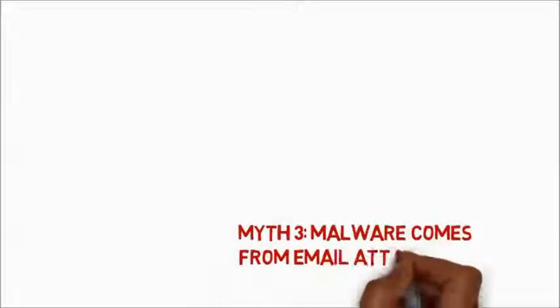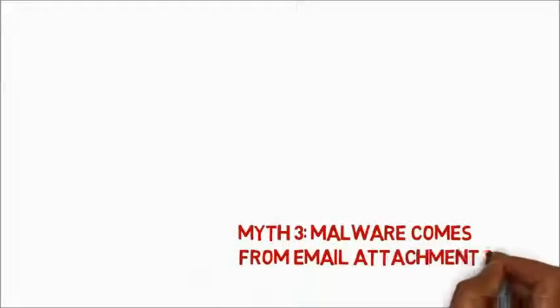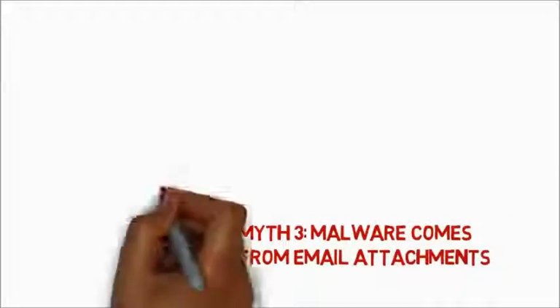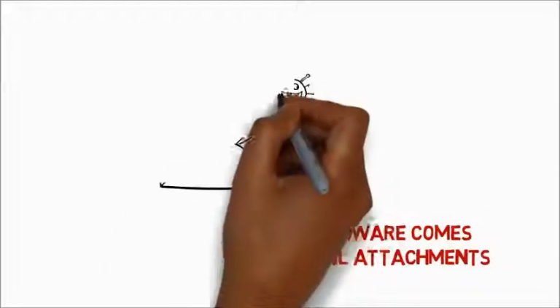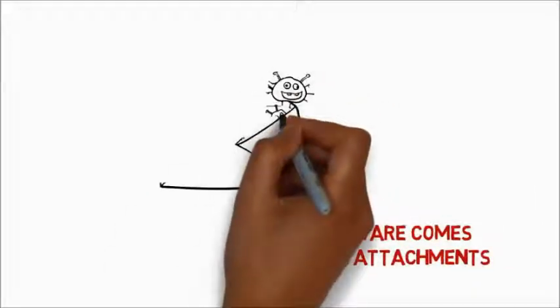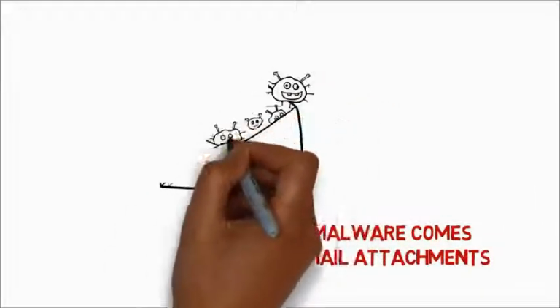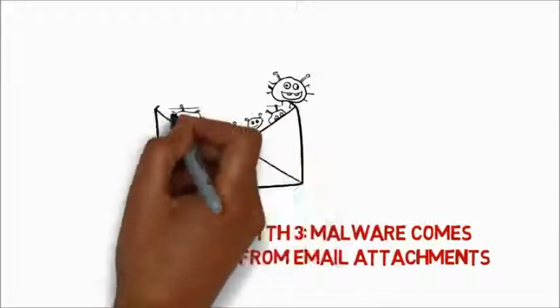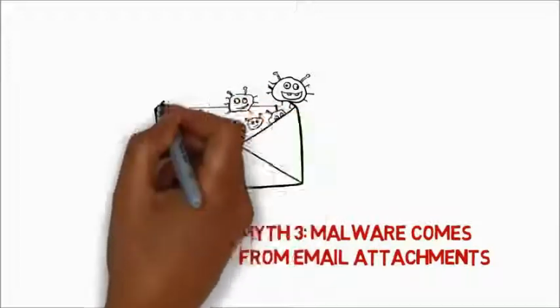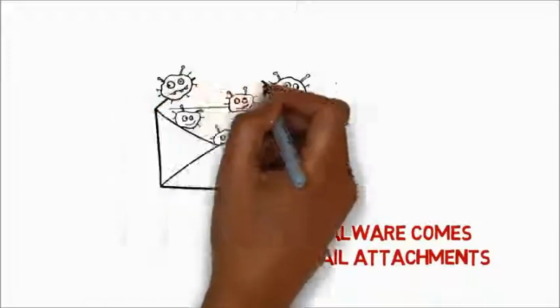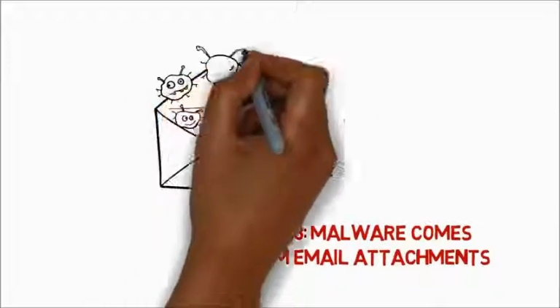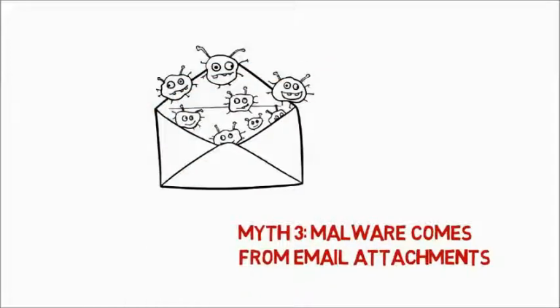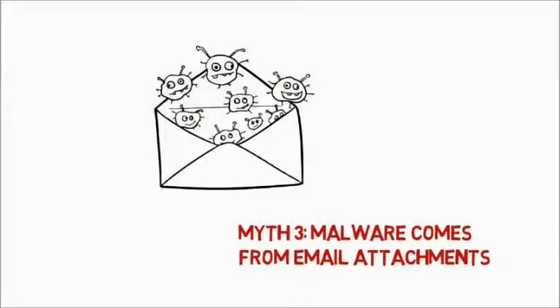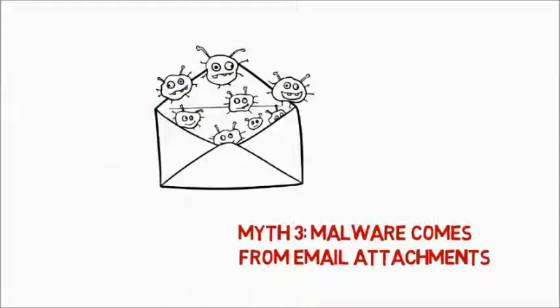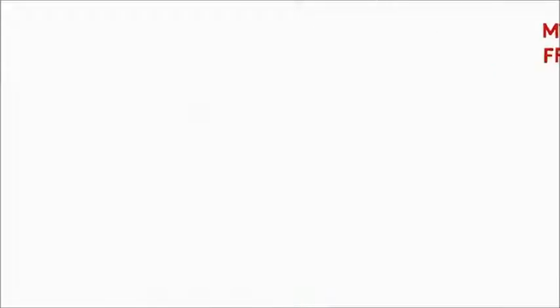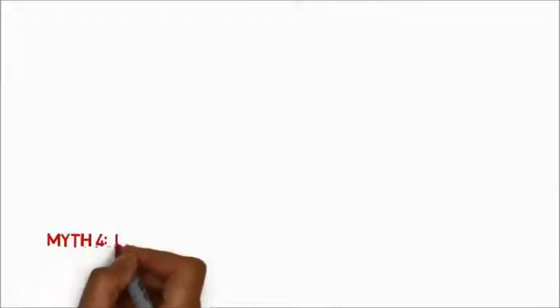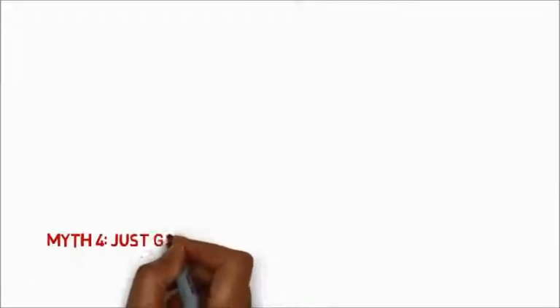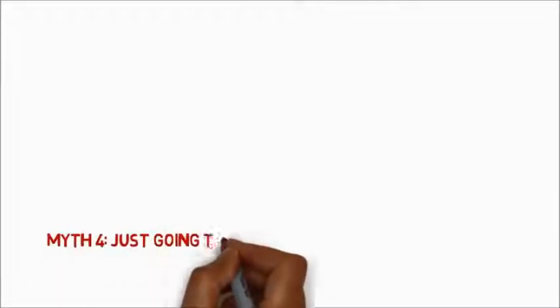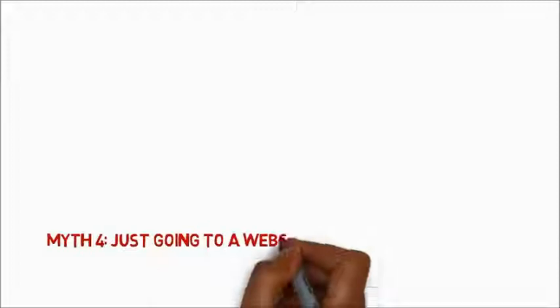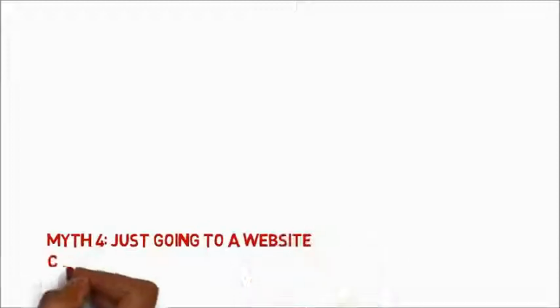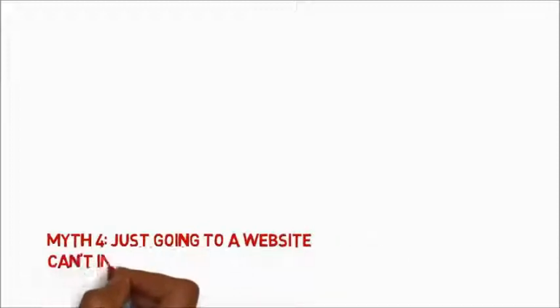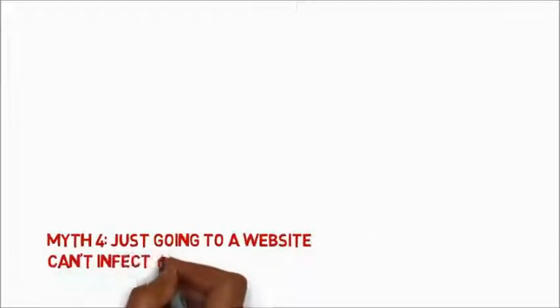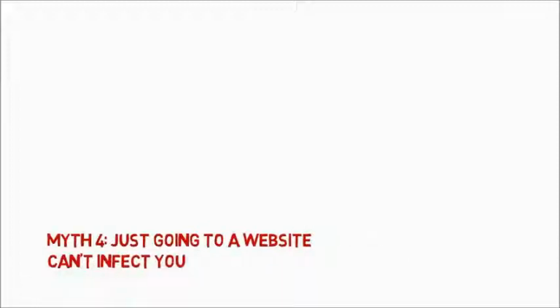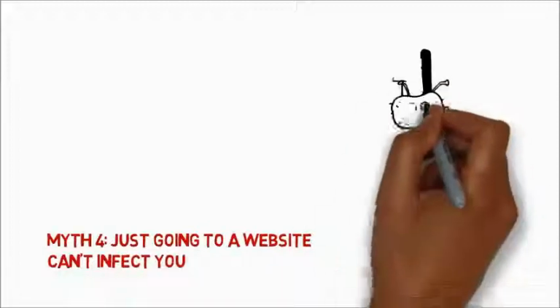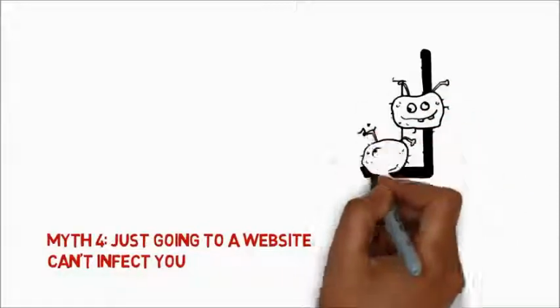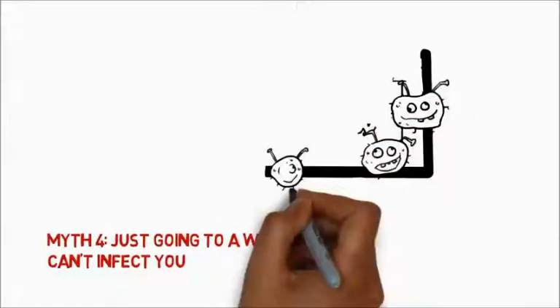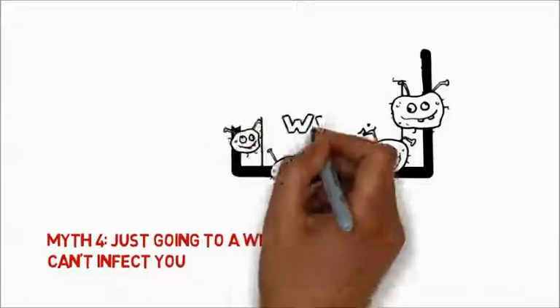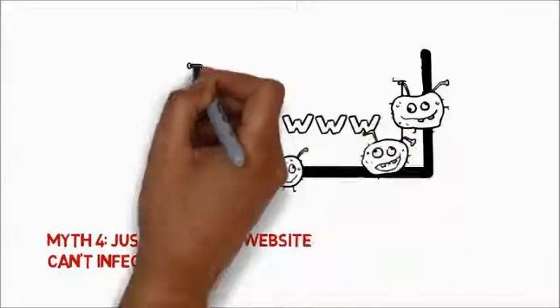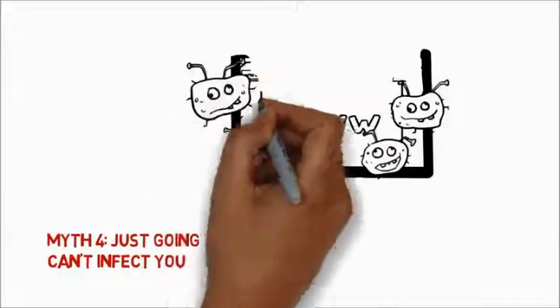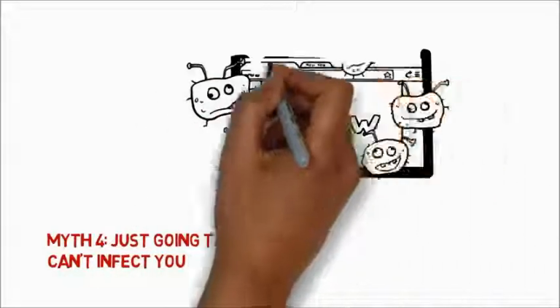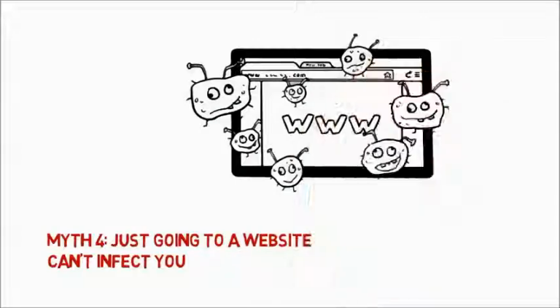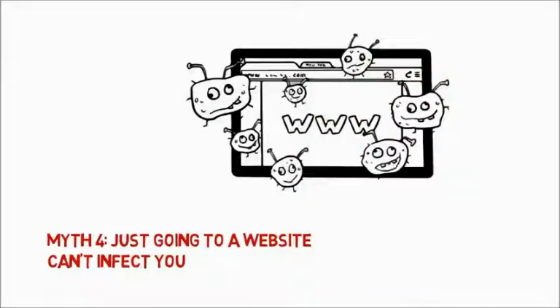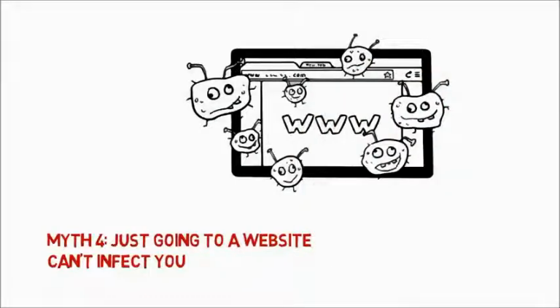Email attachments can still carry malware, but a bigger threat today is email containing links to malicious websites. You don't have to click on anything to get infected with malware. Just visiting an infected website can trigger what's called a drive-by download.